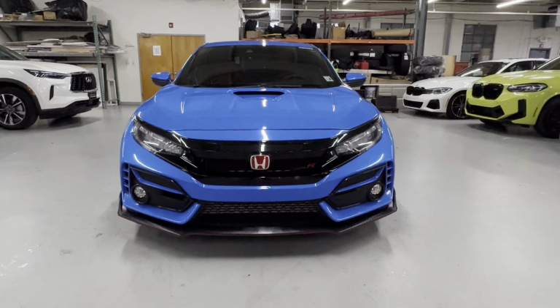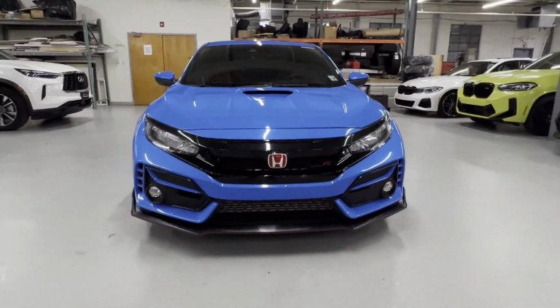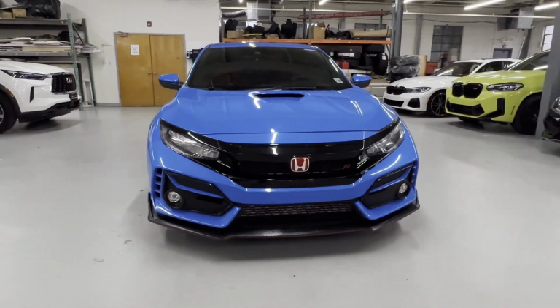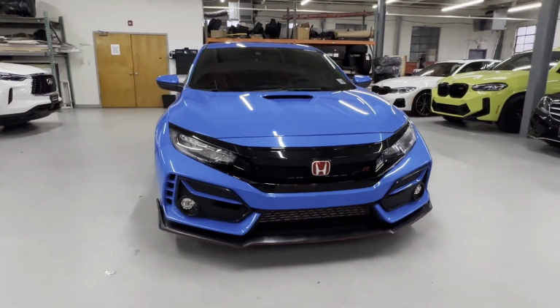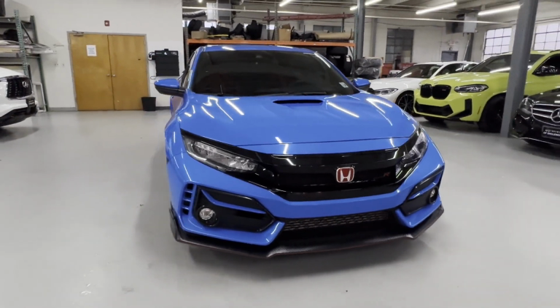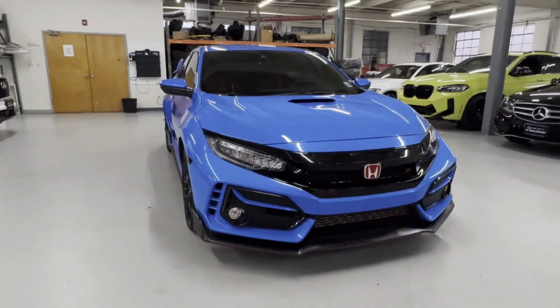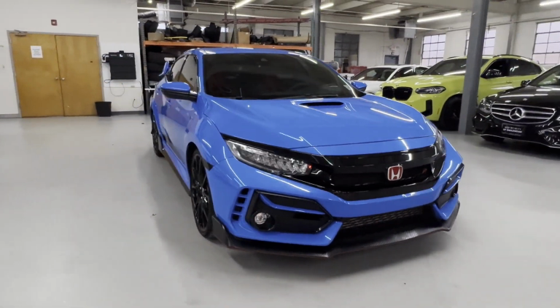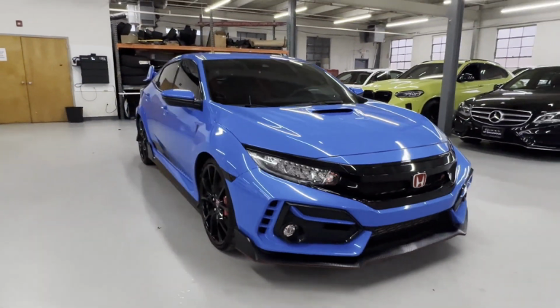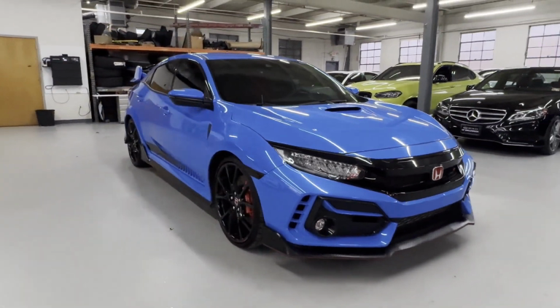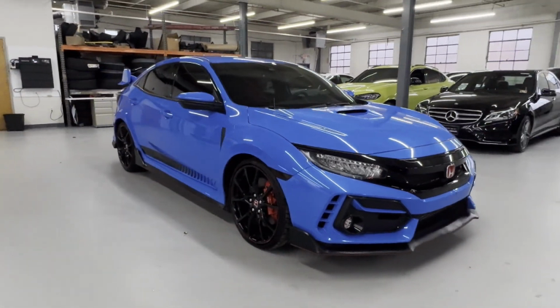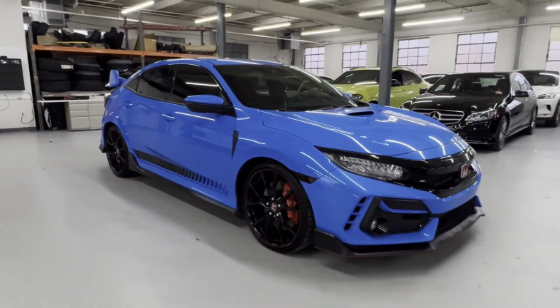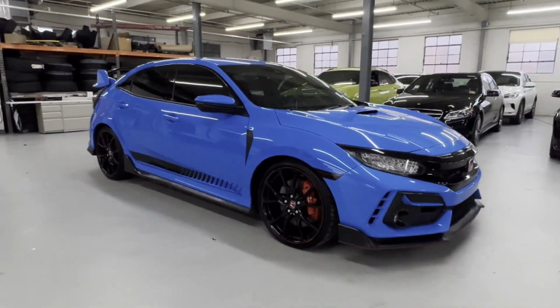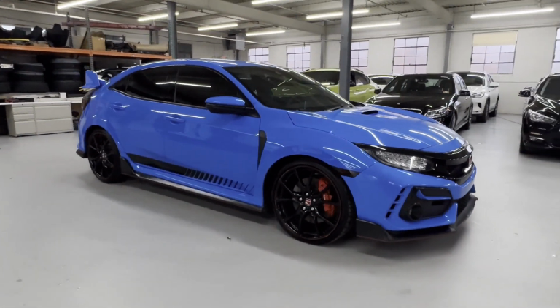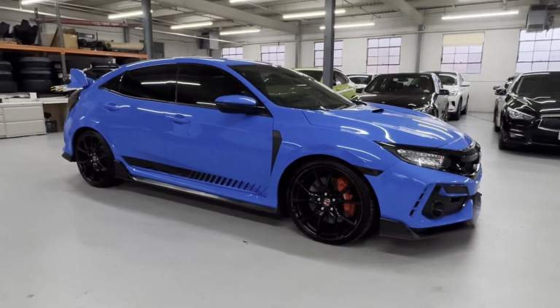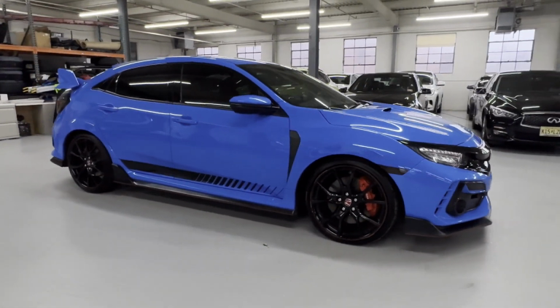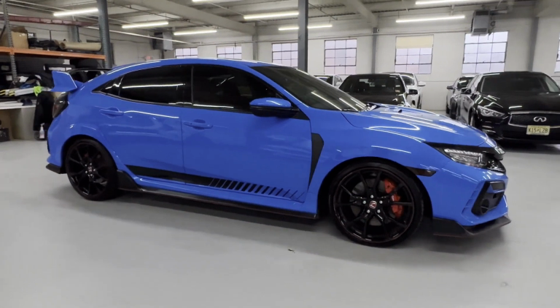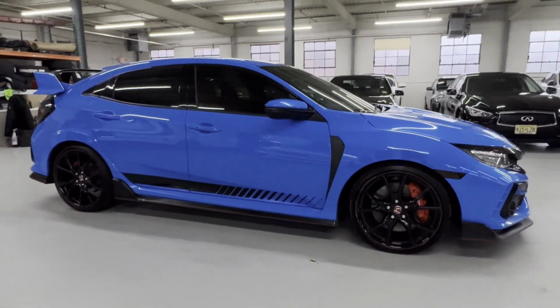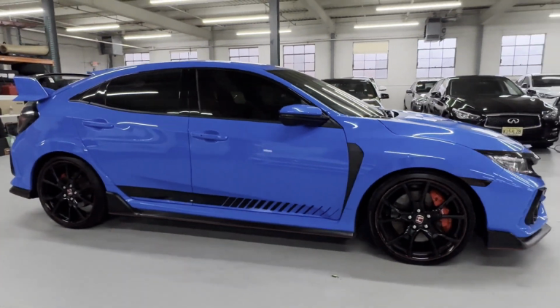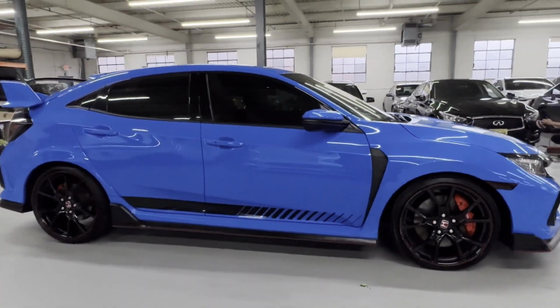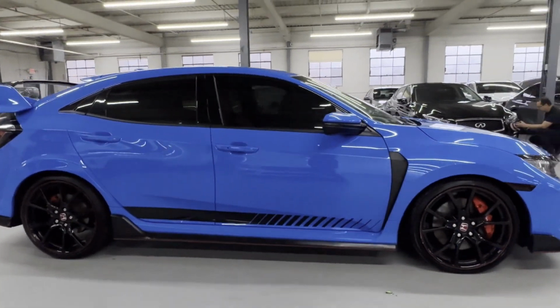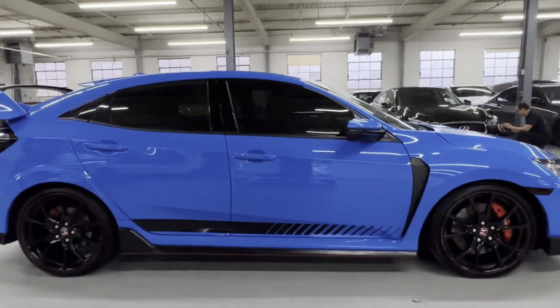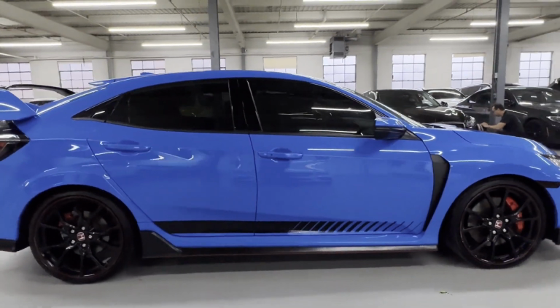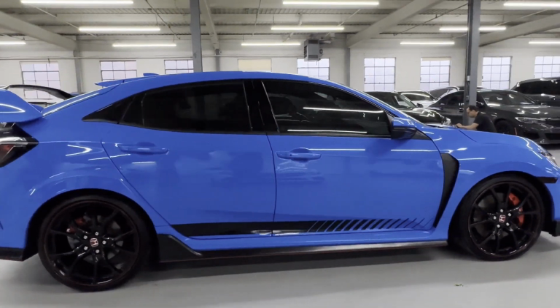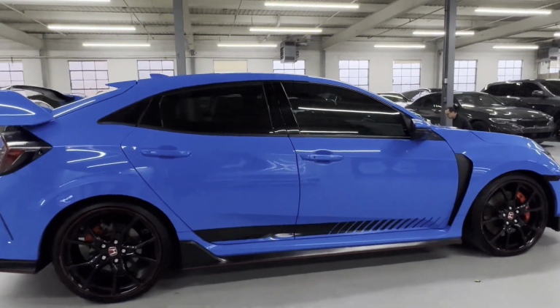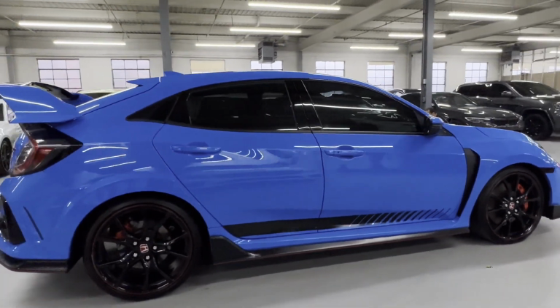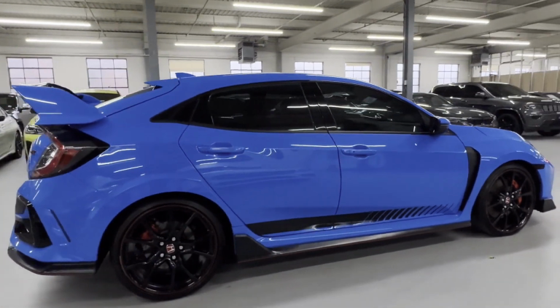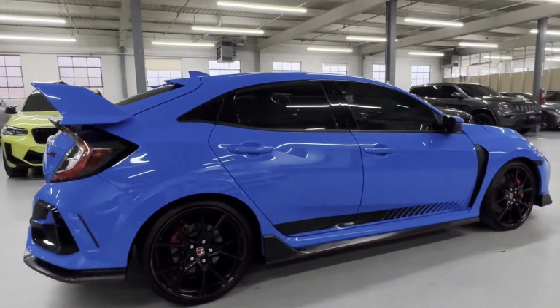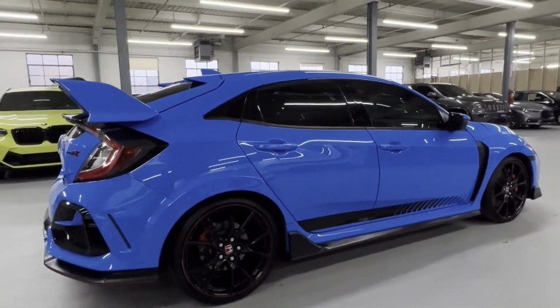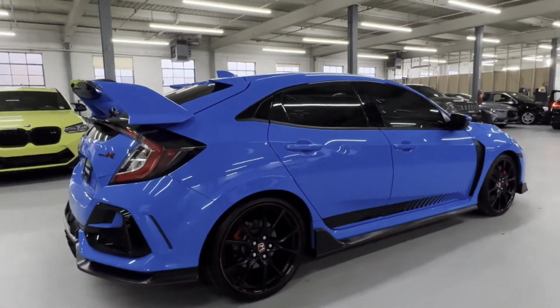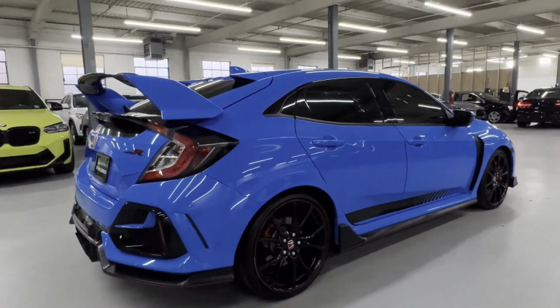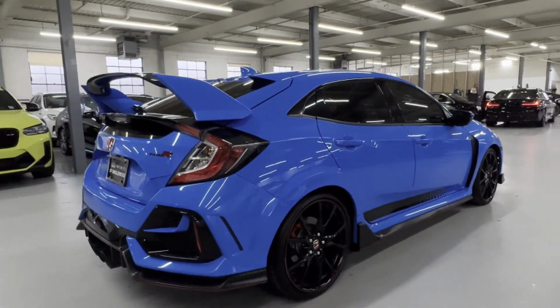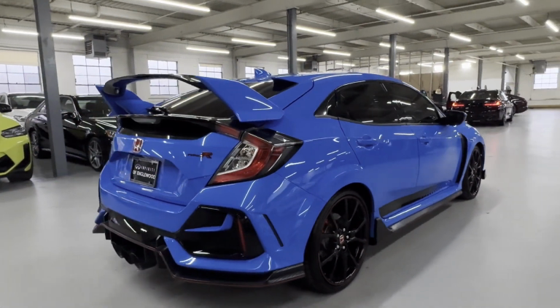2021 Honda Civic Type R with less than 32,000 miles on the odometer. This sedan combines safety and comfort with style and performance.